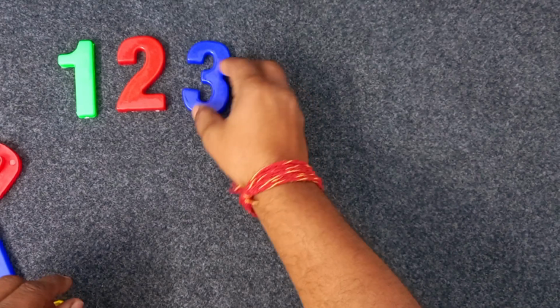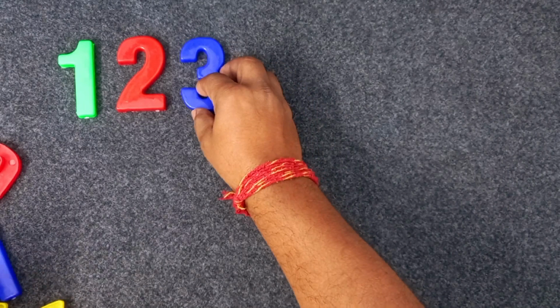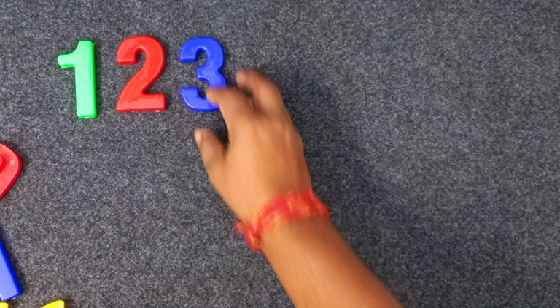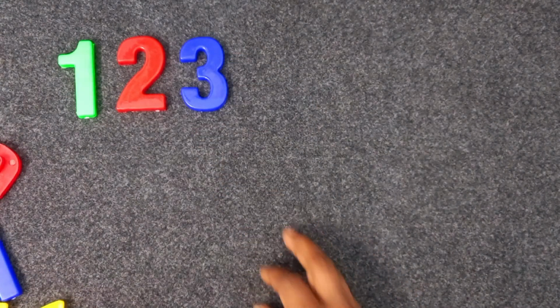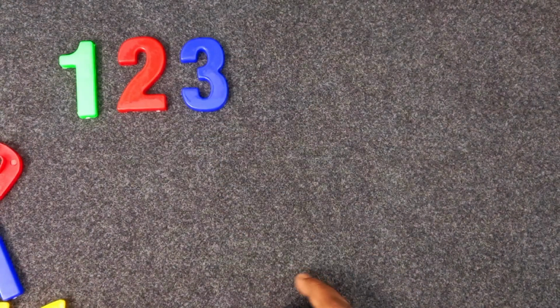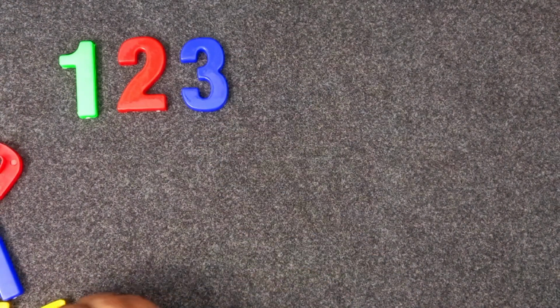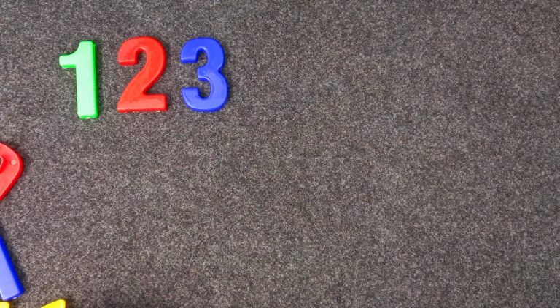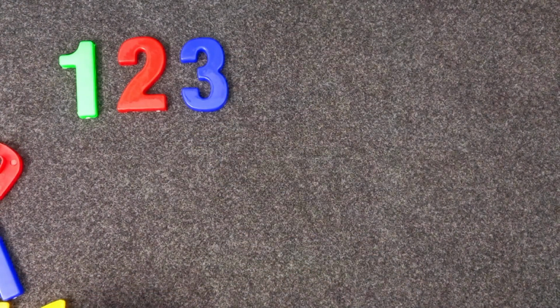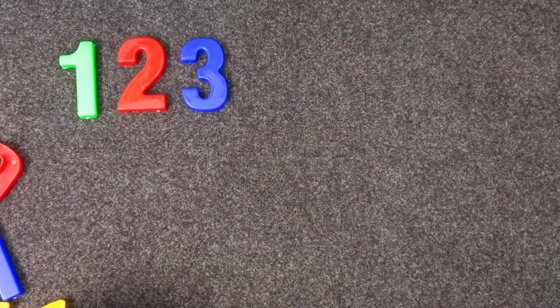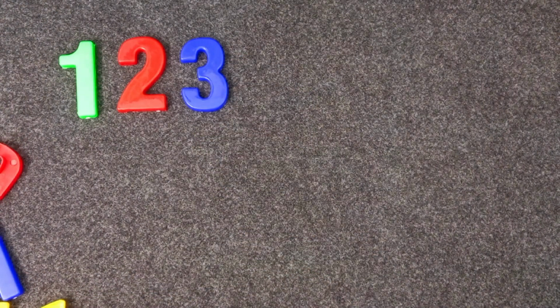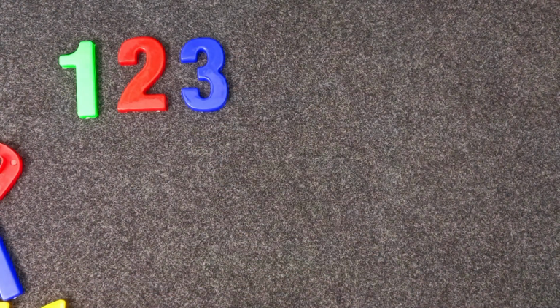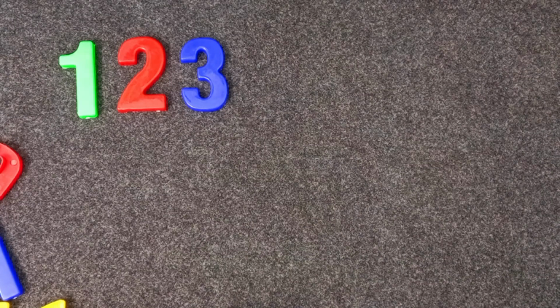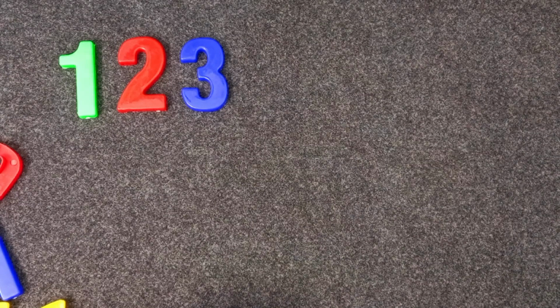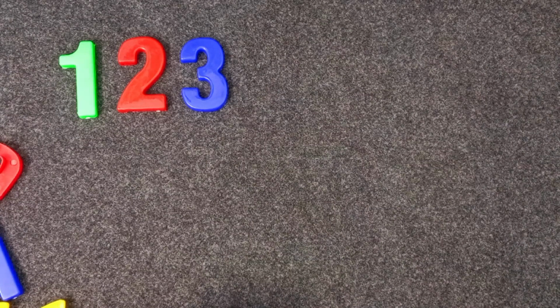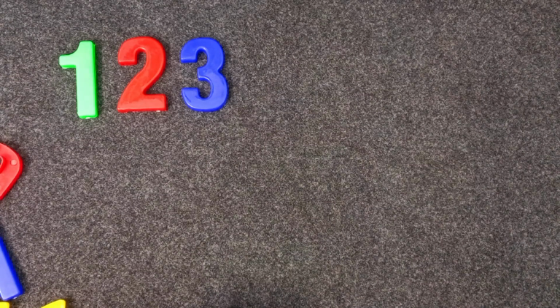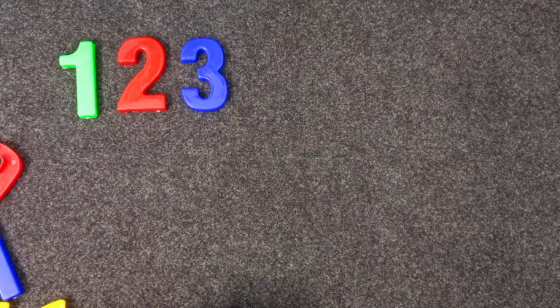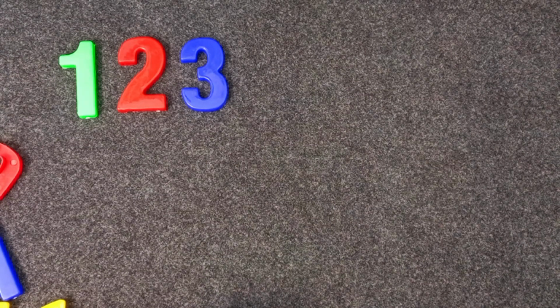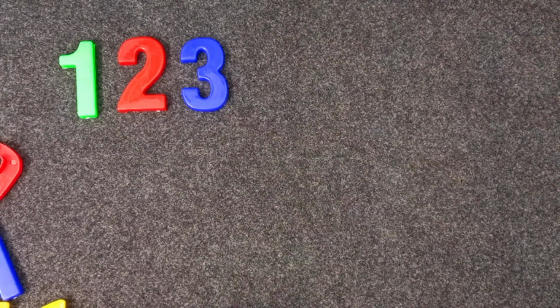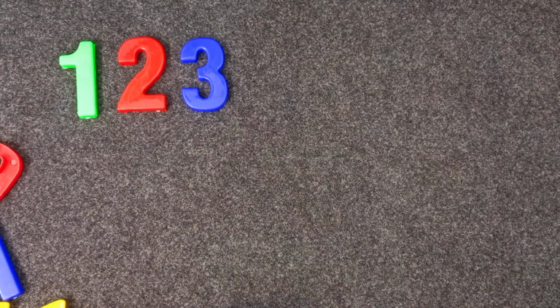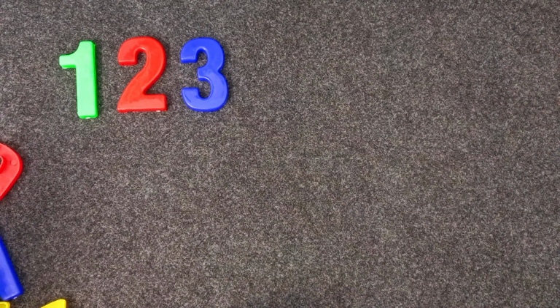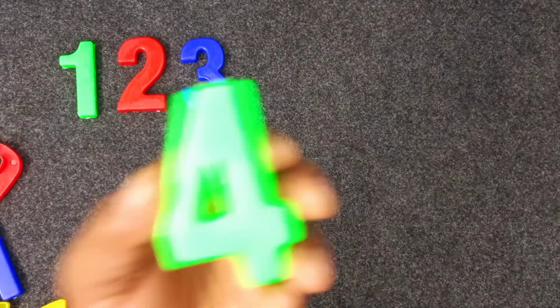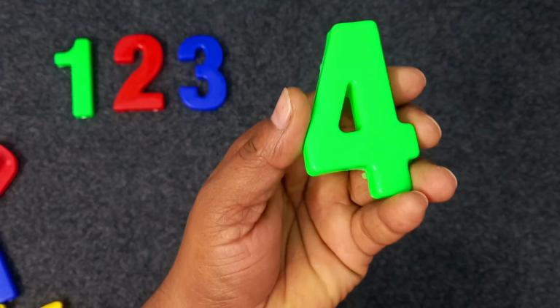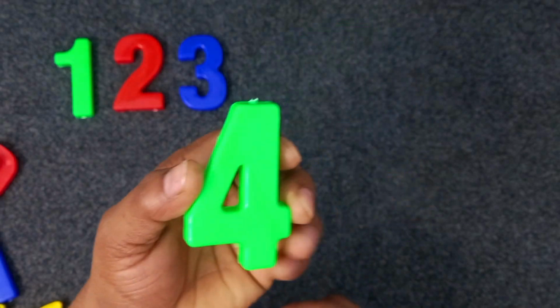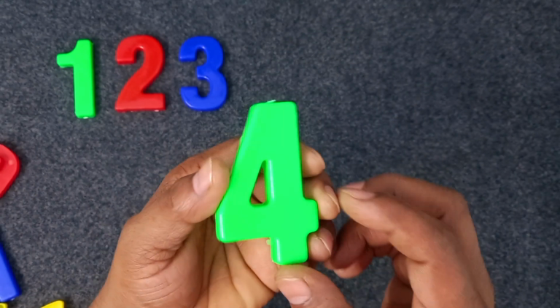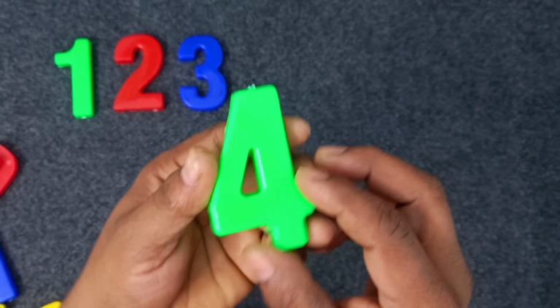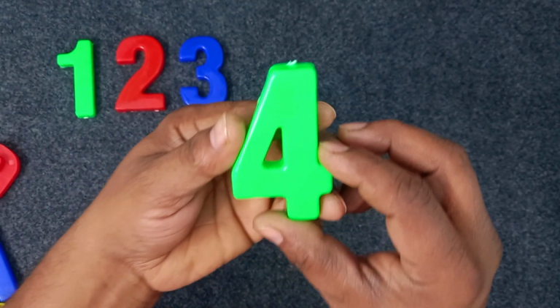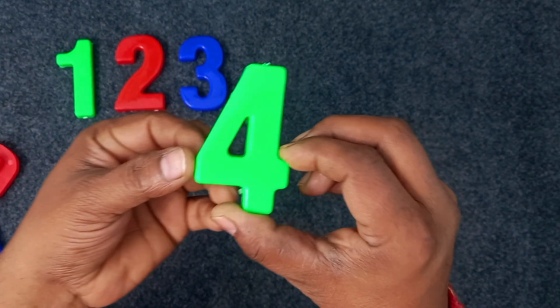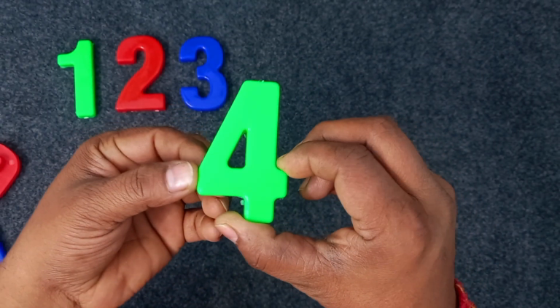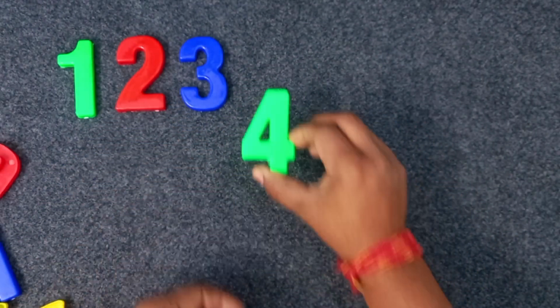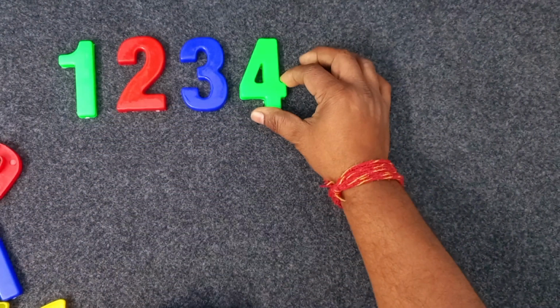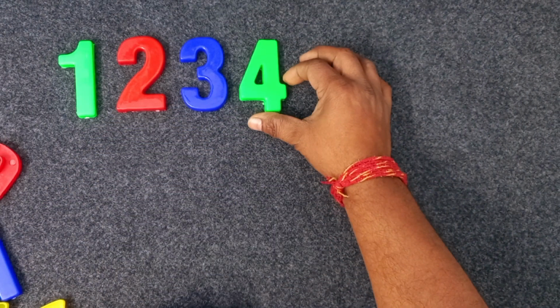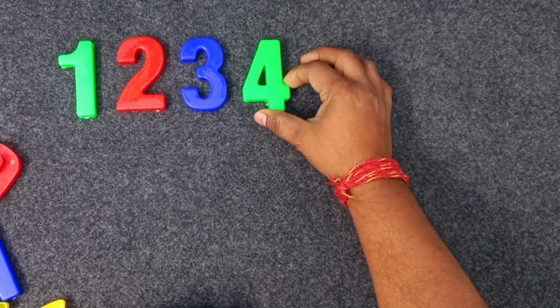Four. Yellow color. Four. Yellow color. Four. Sorry. Green color. Four. Four. Four. Green color. Four.